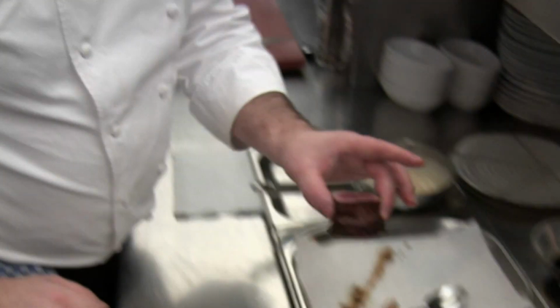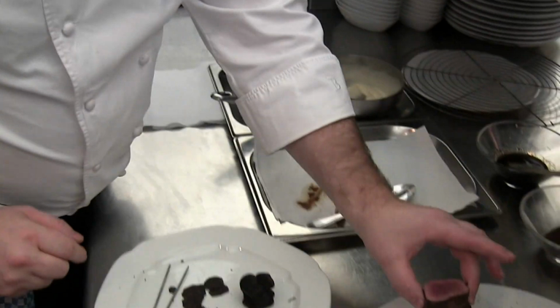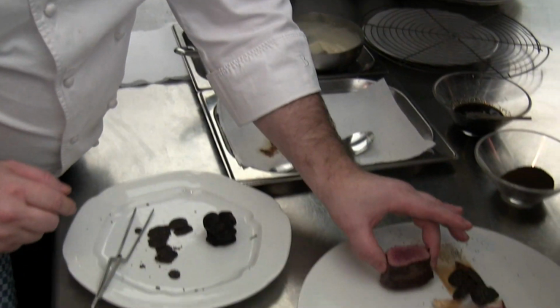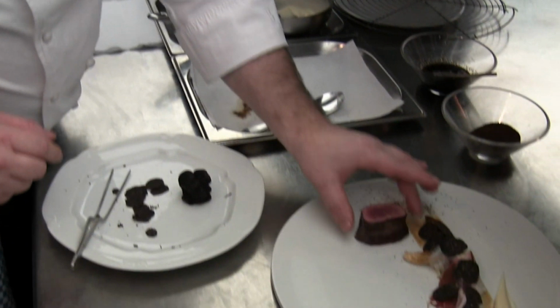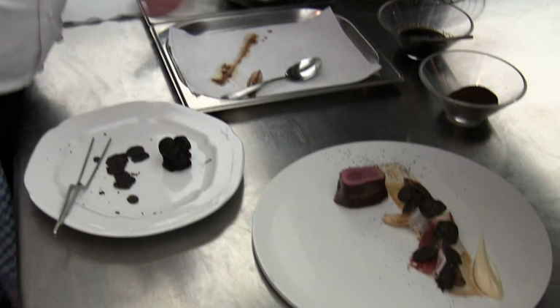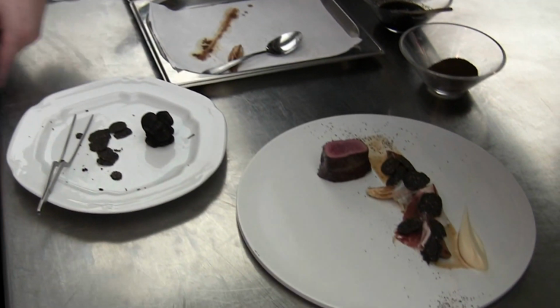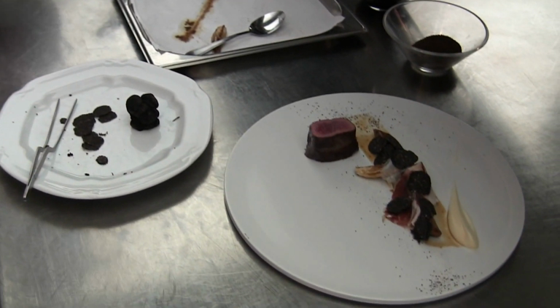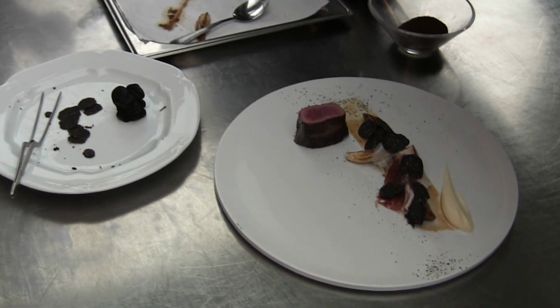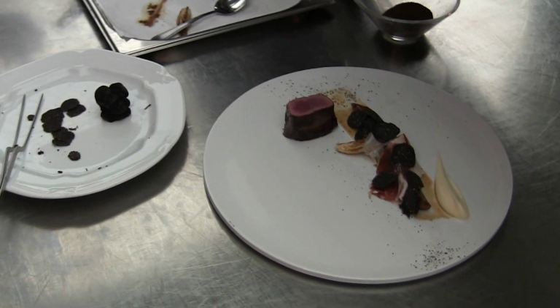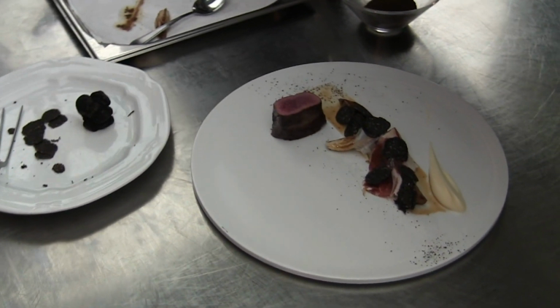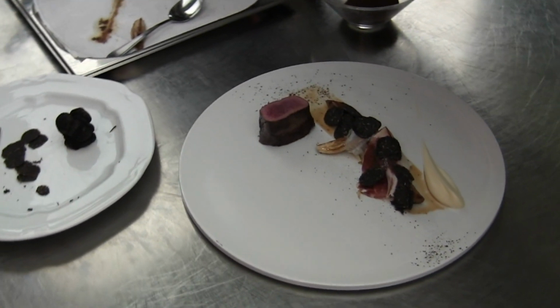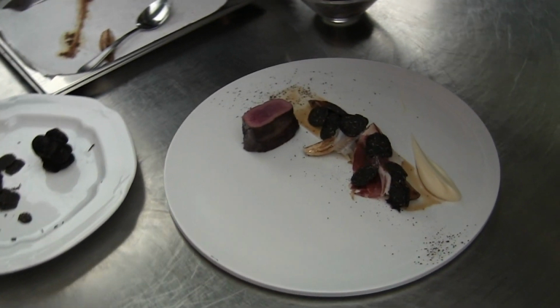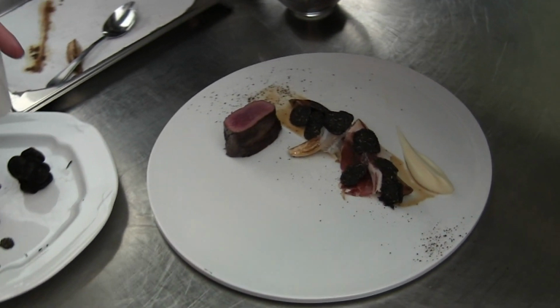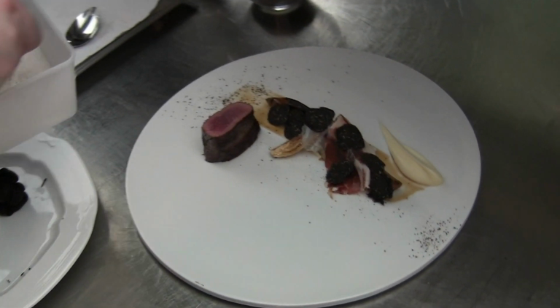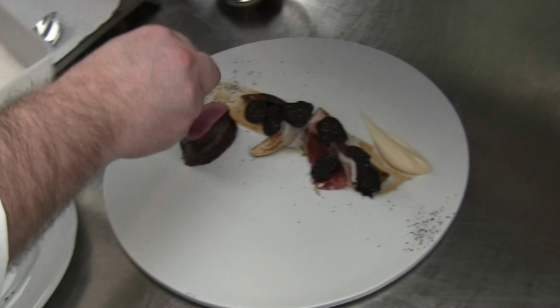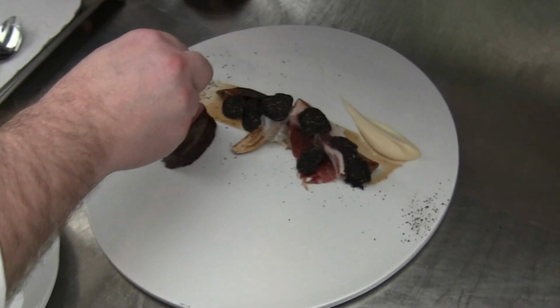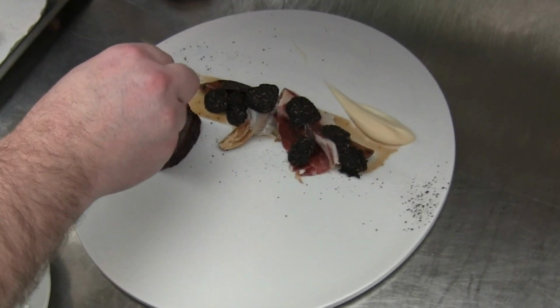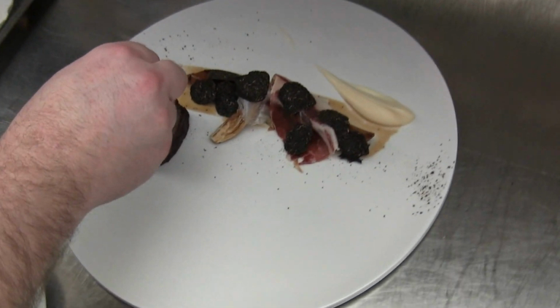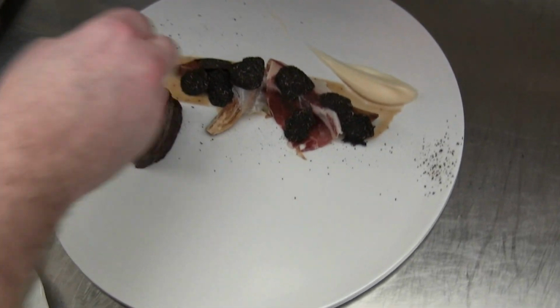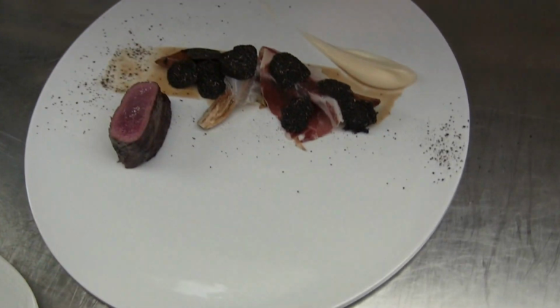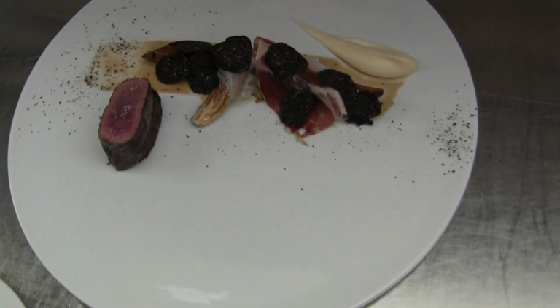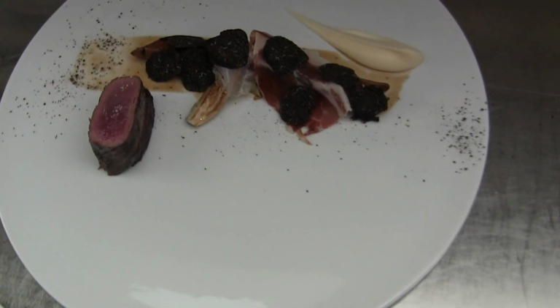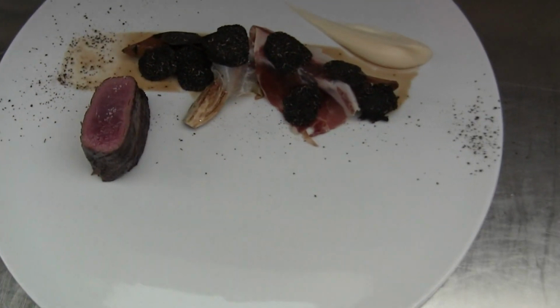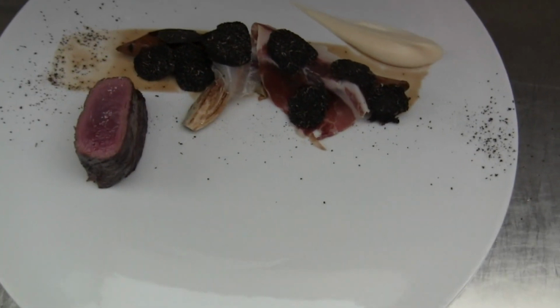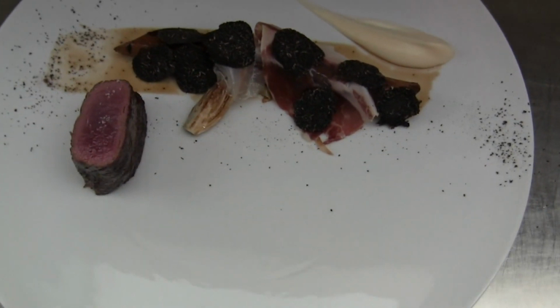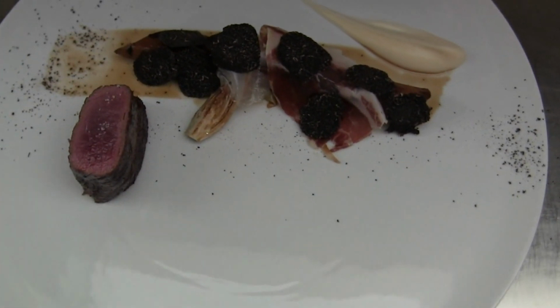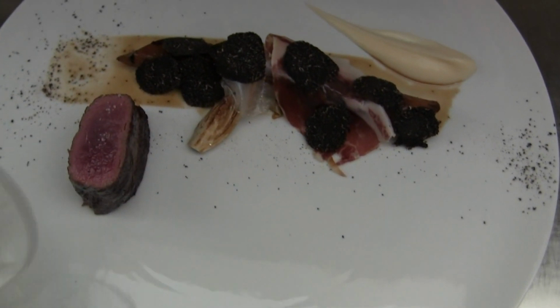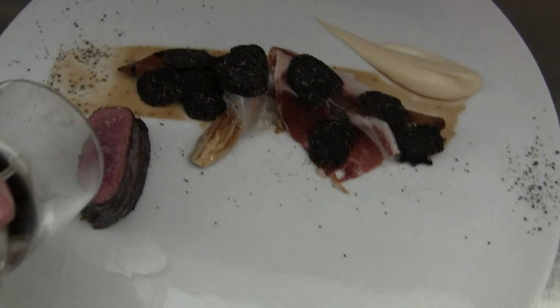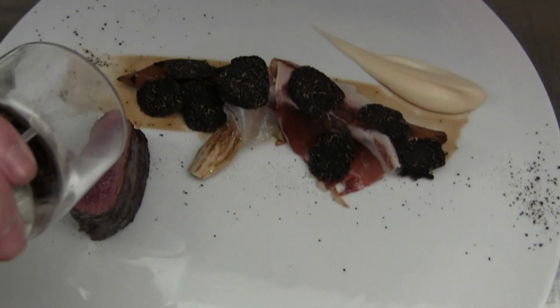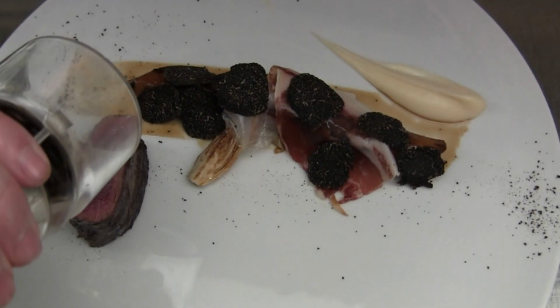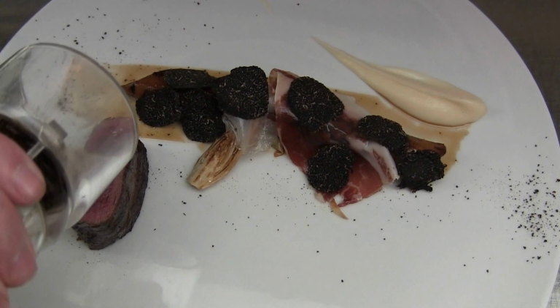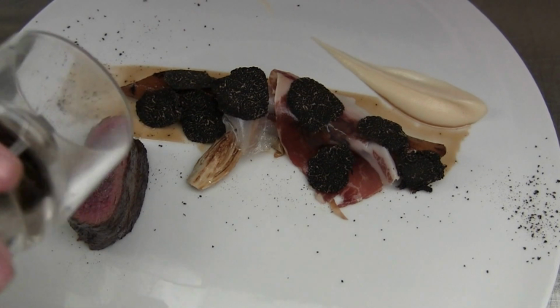At last we have the venison. A little bit of salt, fleur de sel on it, and a turn of the pepper mill.